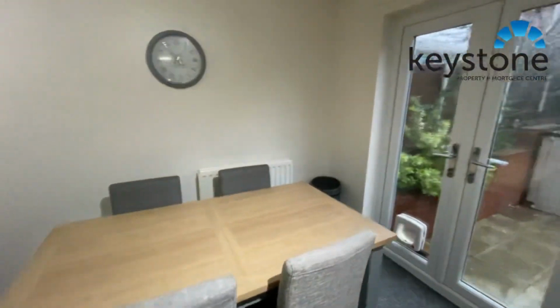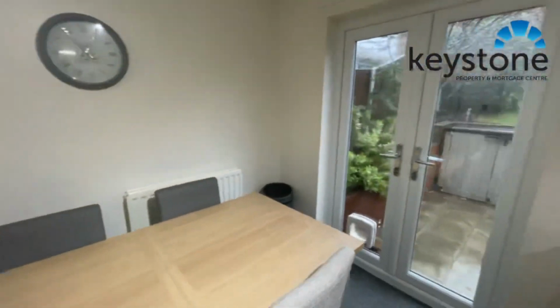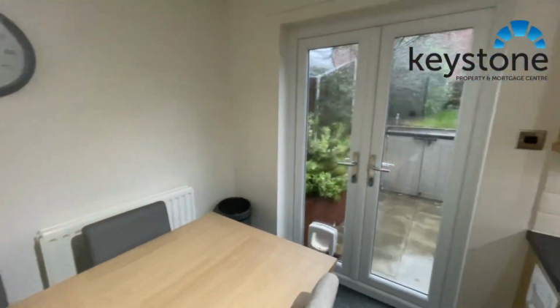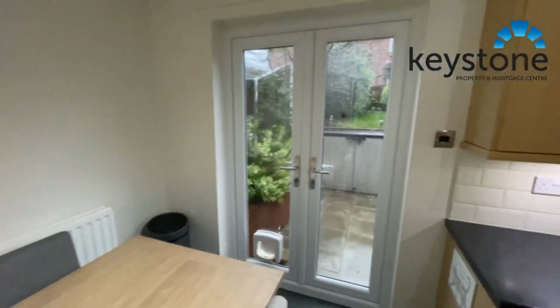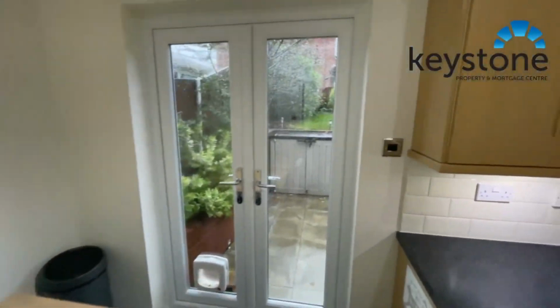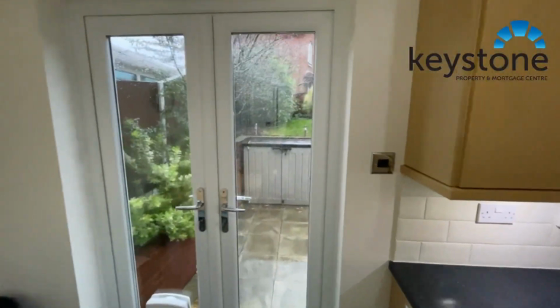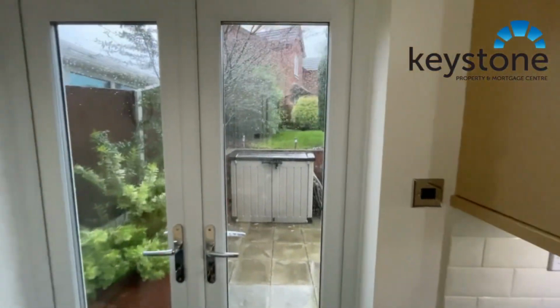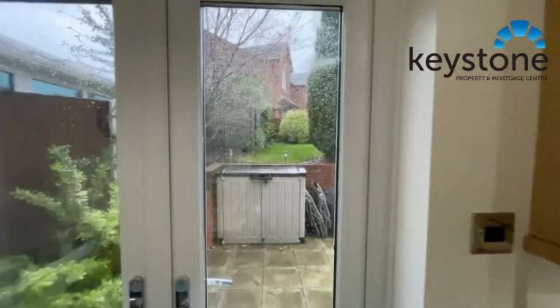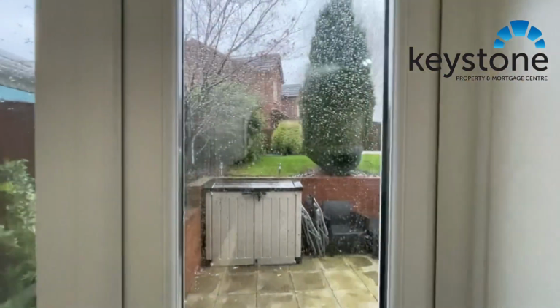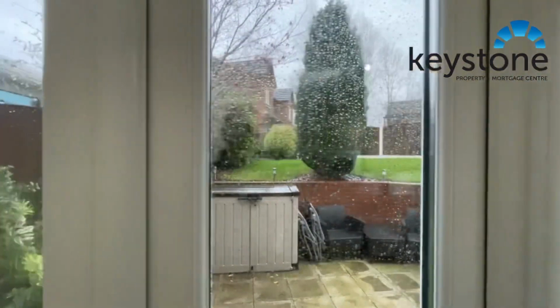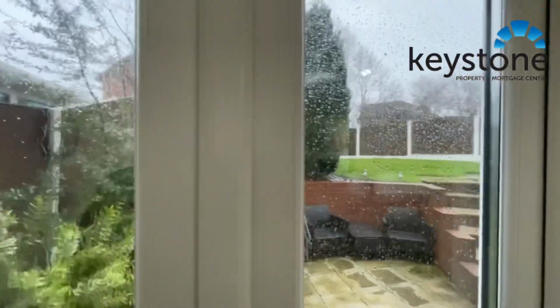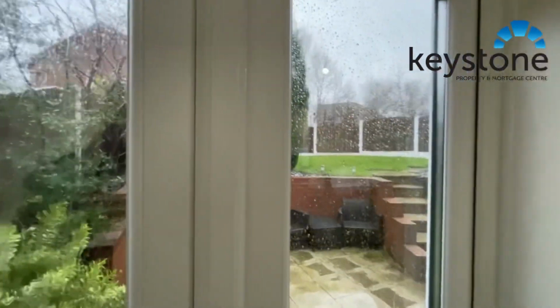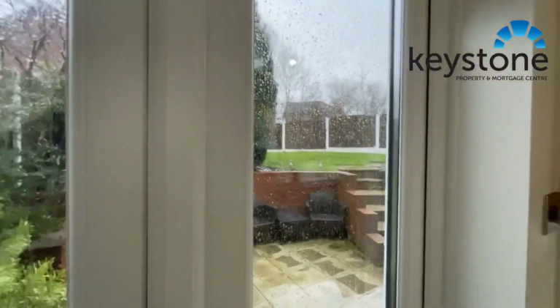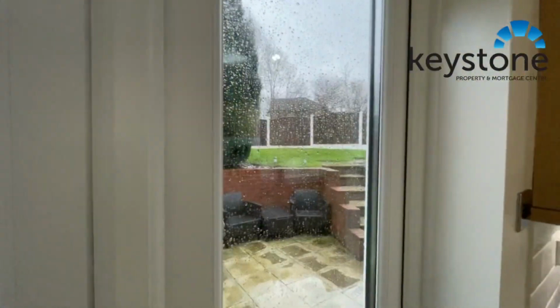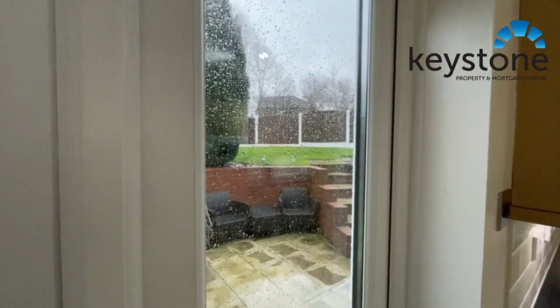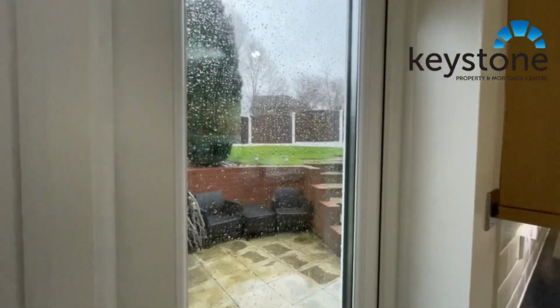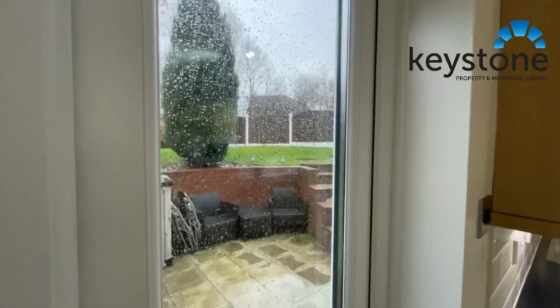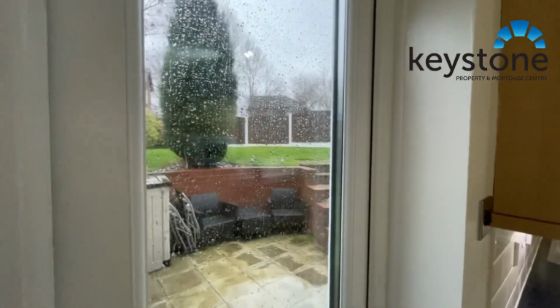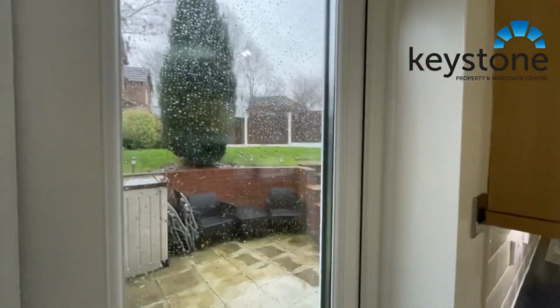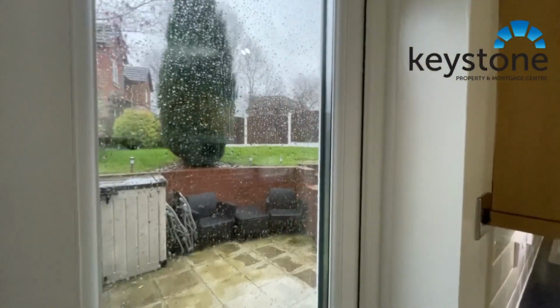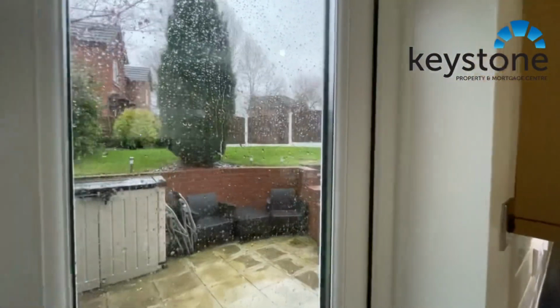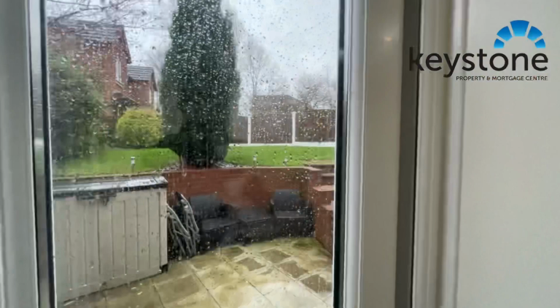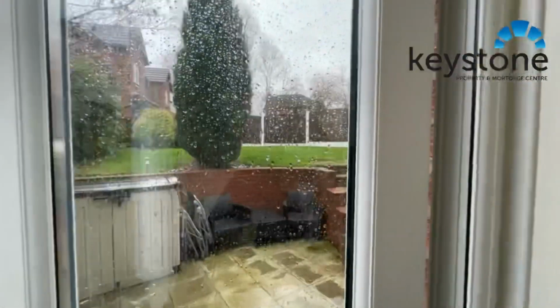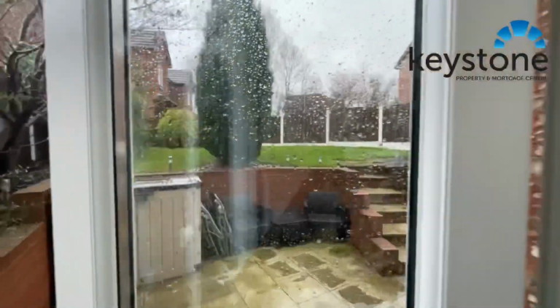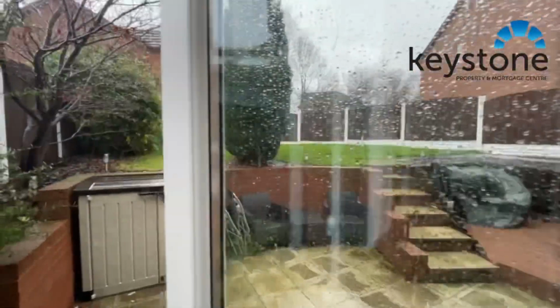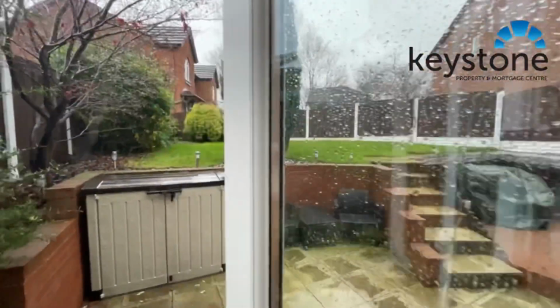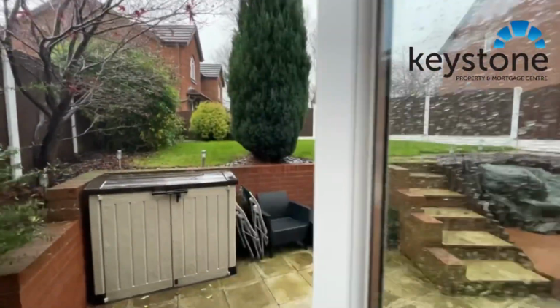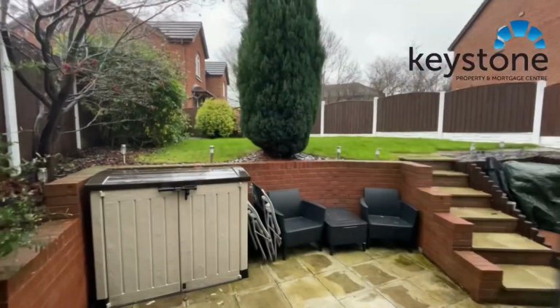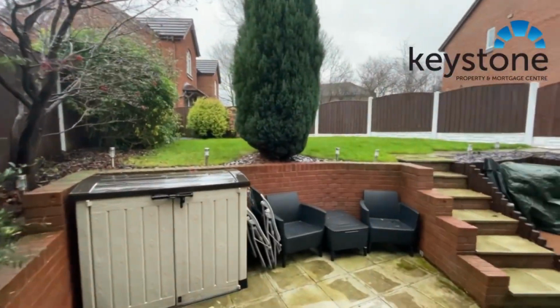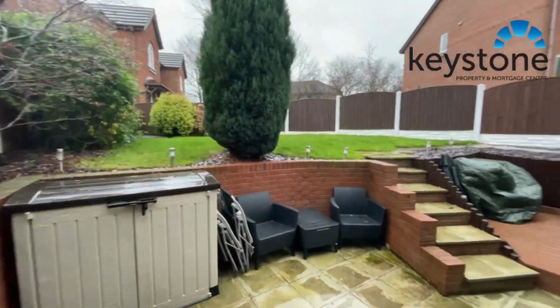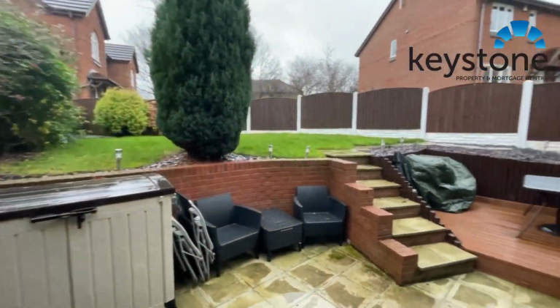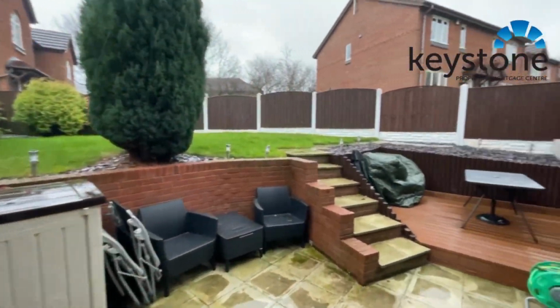It's not an ideal day for putting houses on the market, that's for sure. But let's just go out and see if we can get a quick look at the garden before we get absolutely soaked.